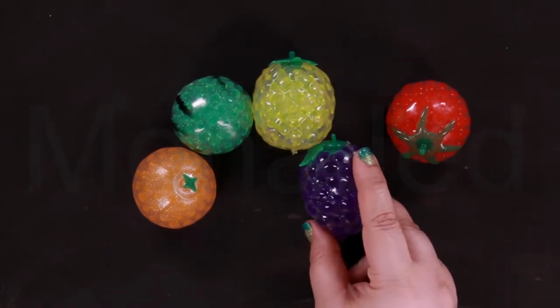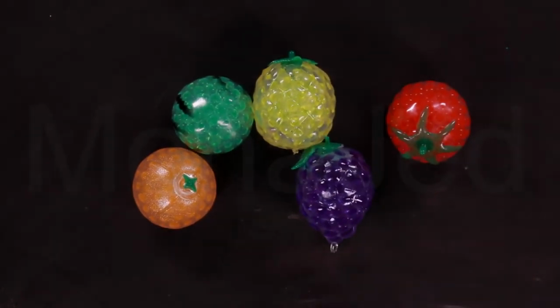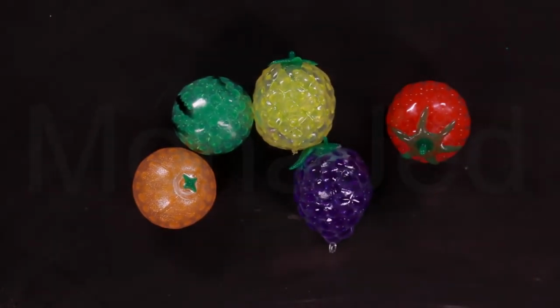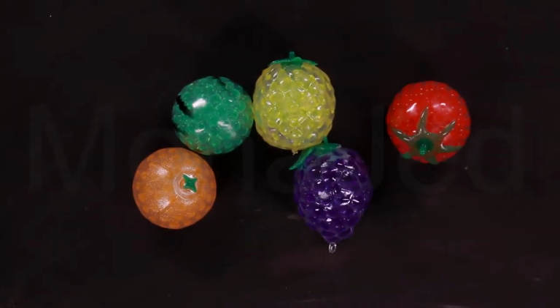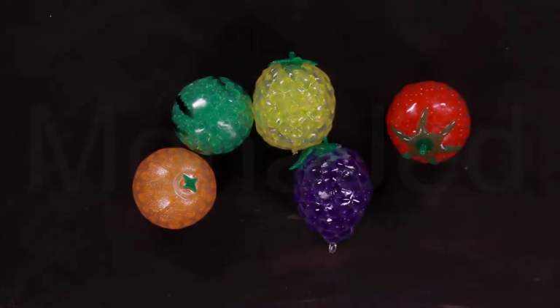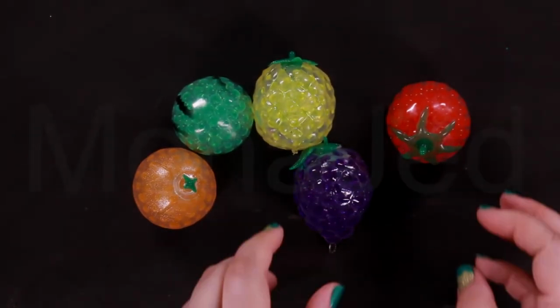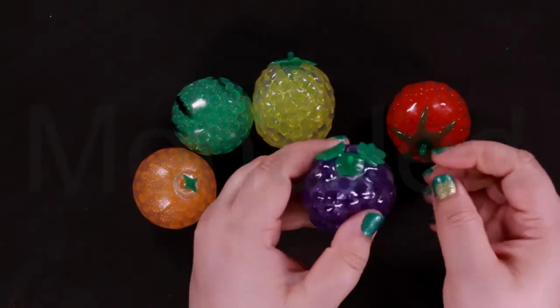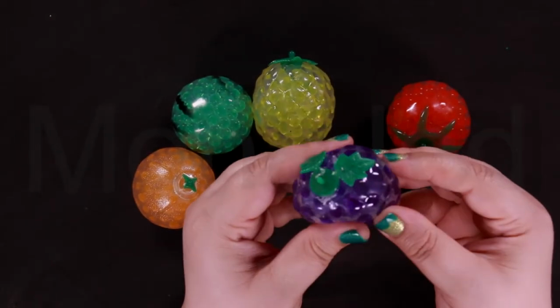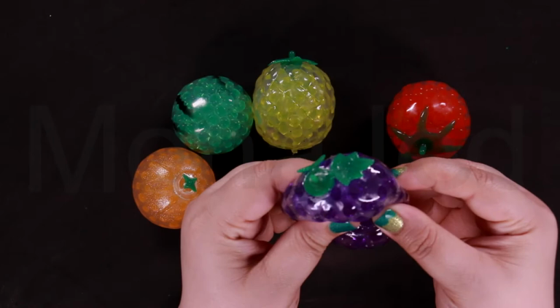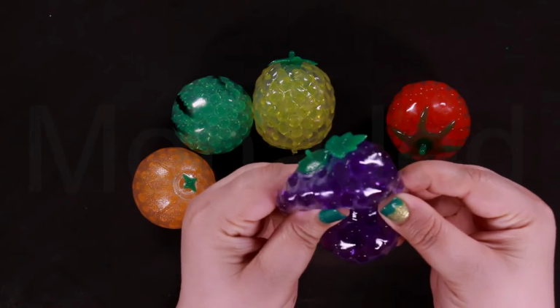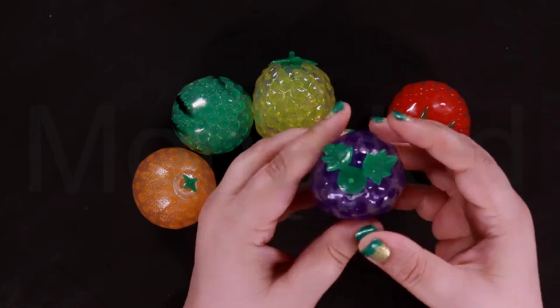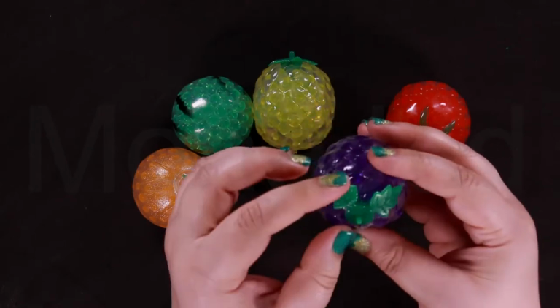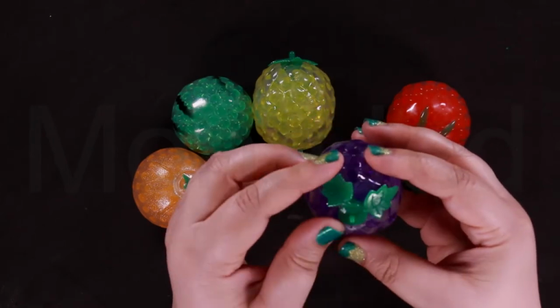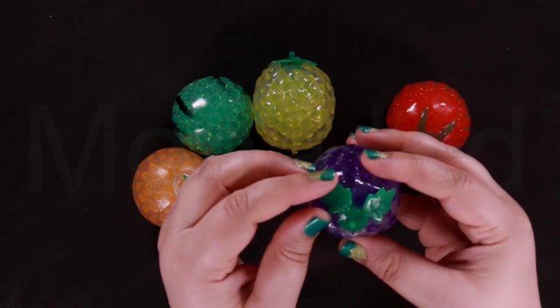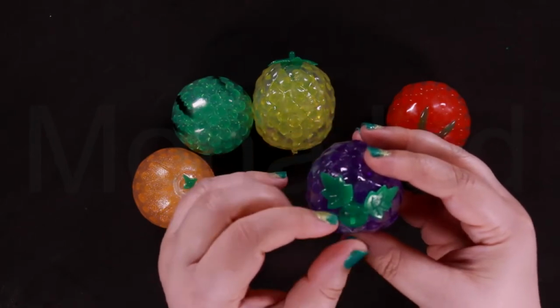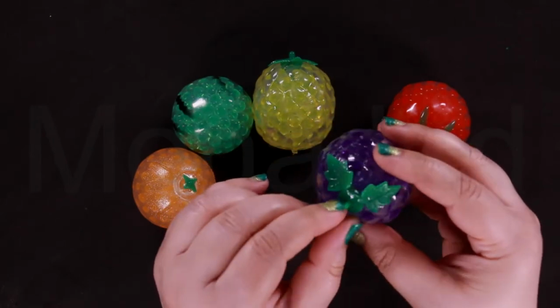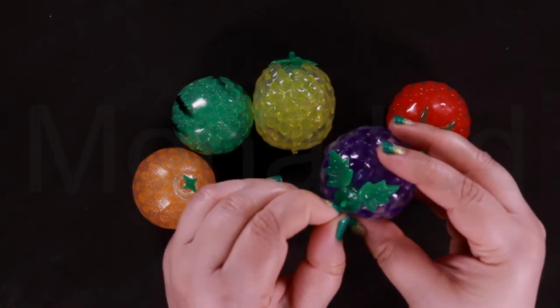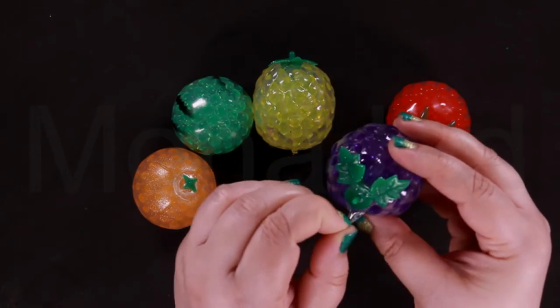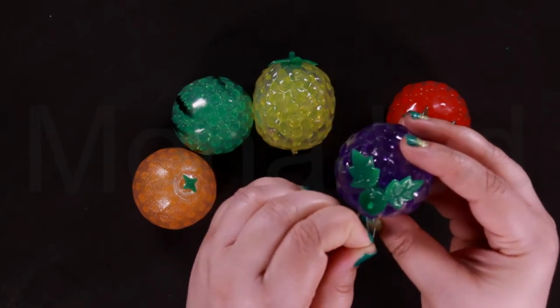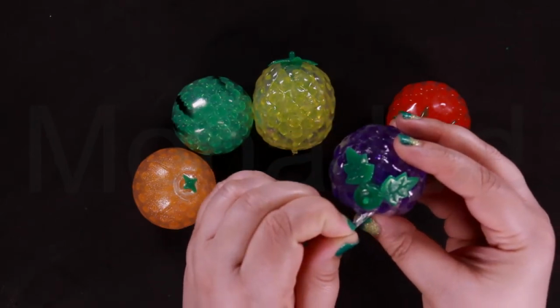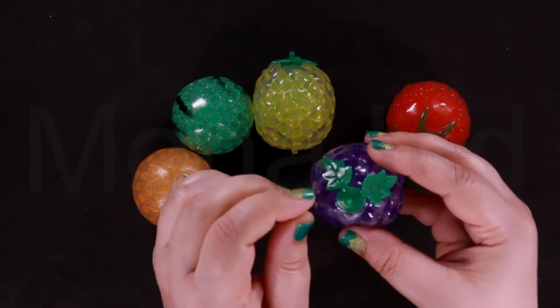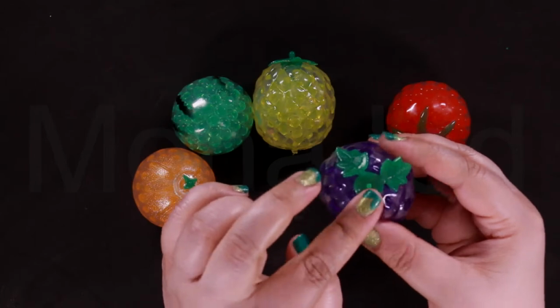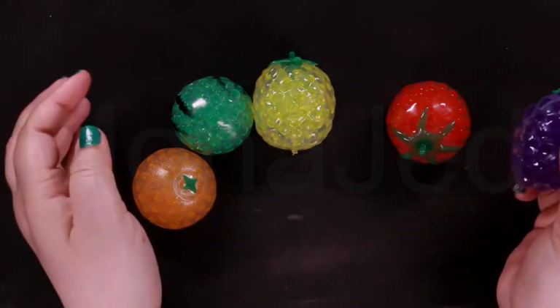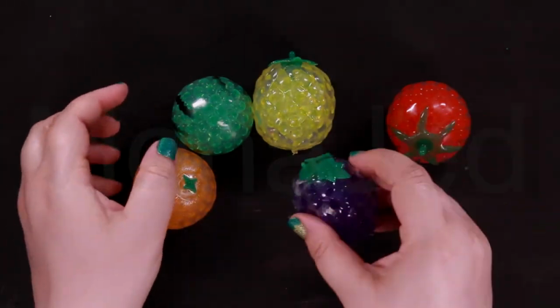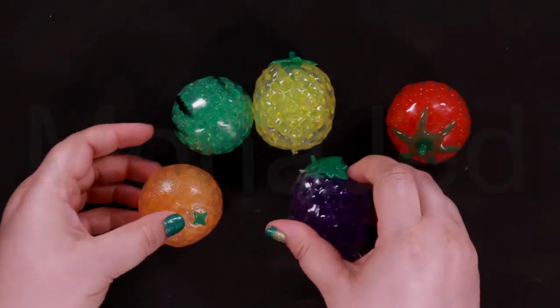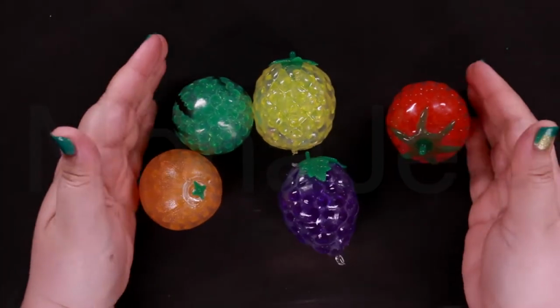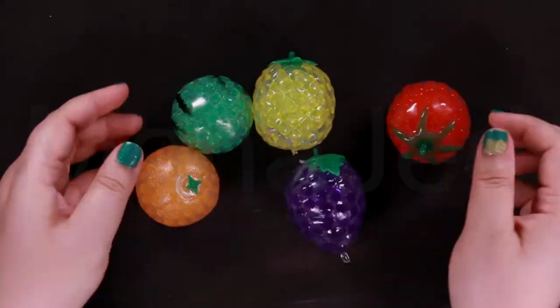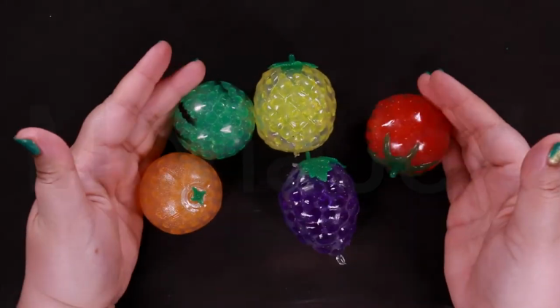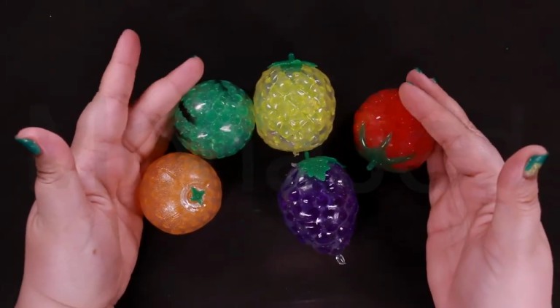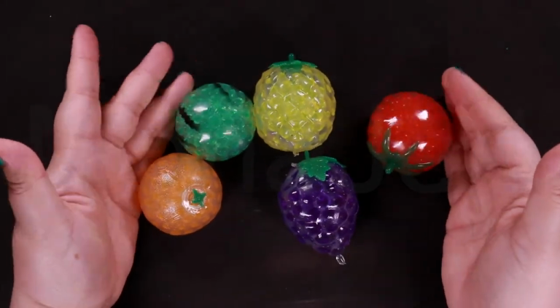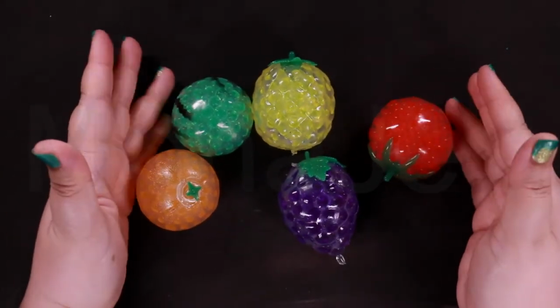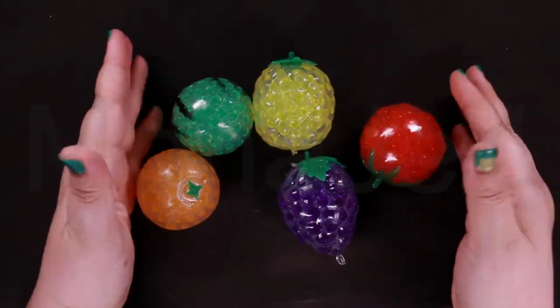These food-themed jelly stress balls are designed with durable materials that withstand pulling and smashing. Play anytime, anywhere. Instant stress relief. Hand and wrist exercises. Let's do the close-ups.